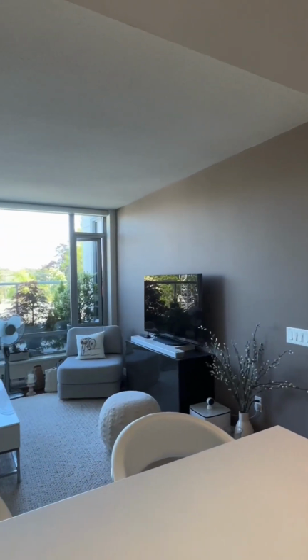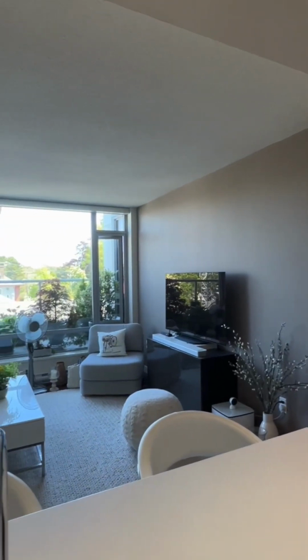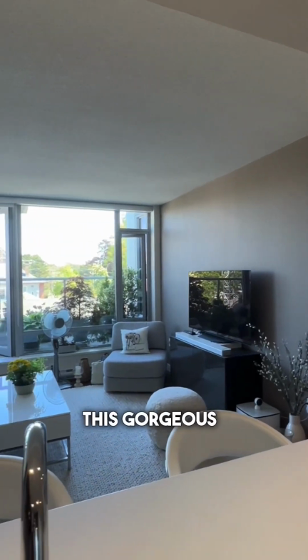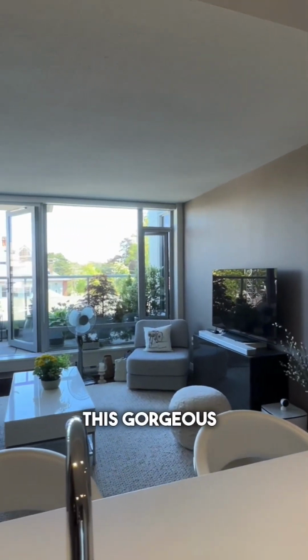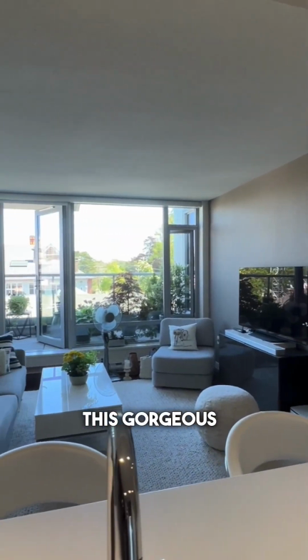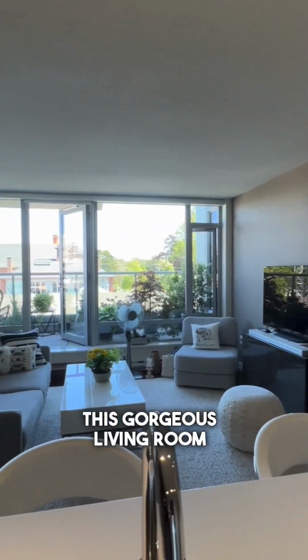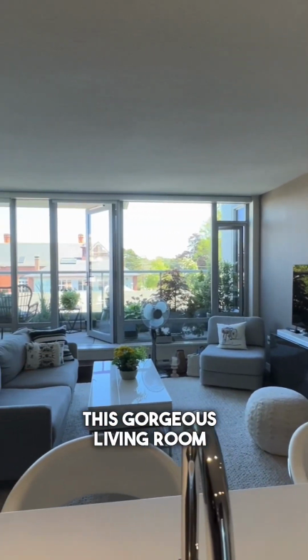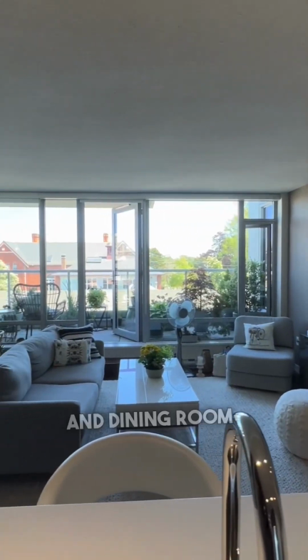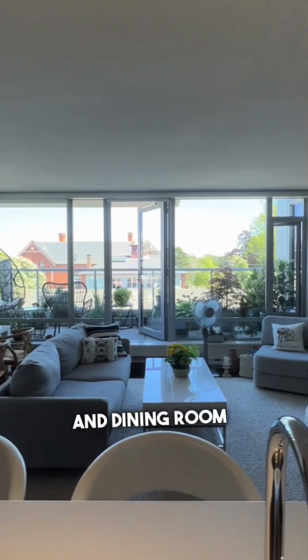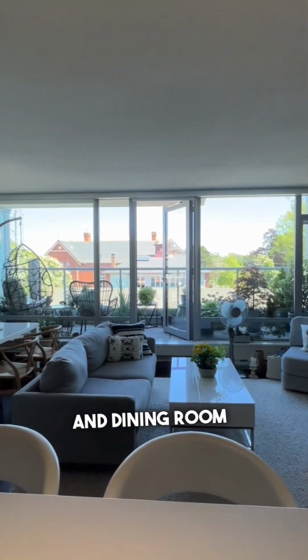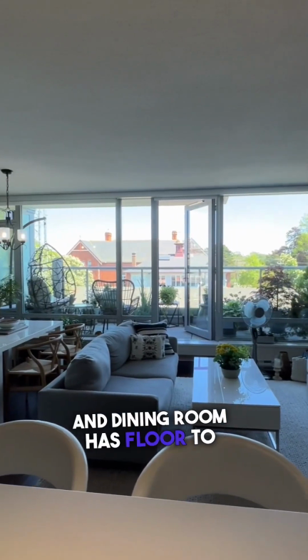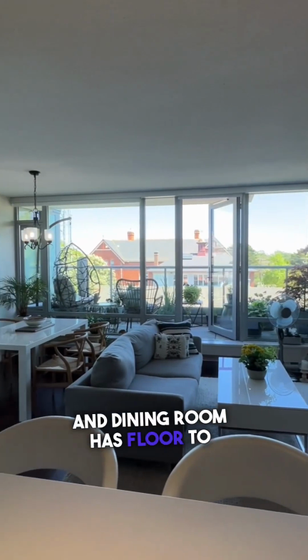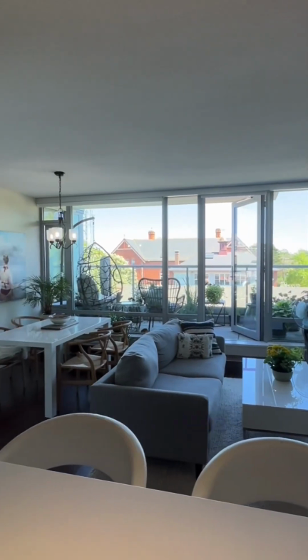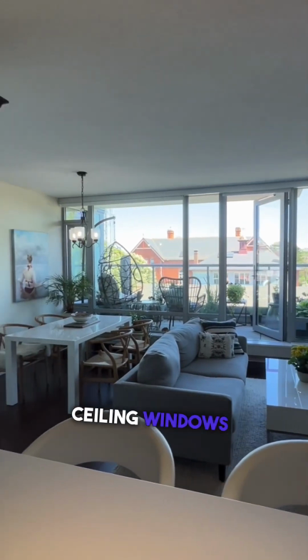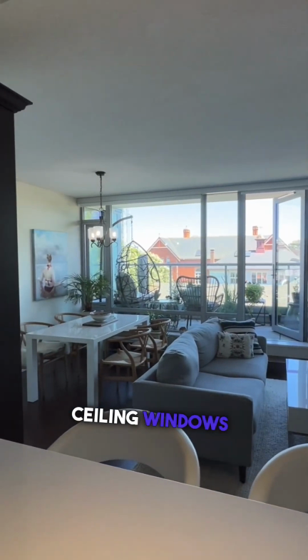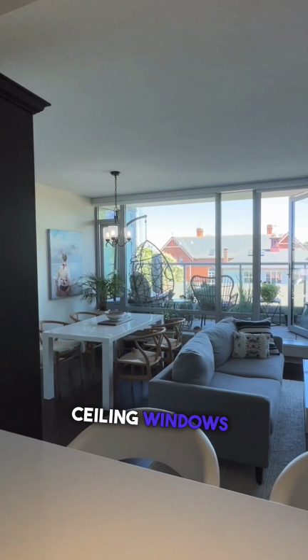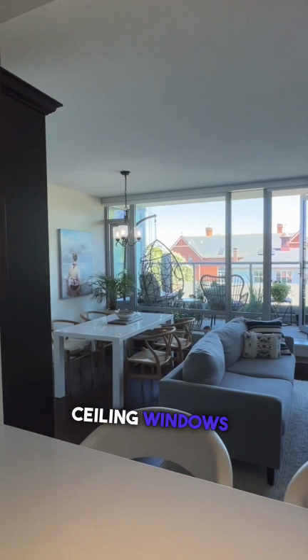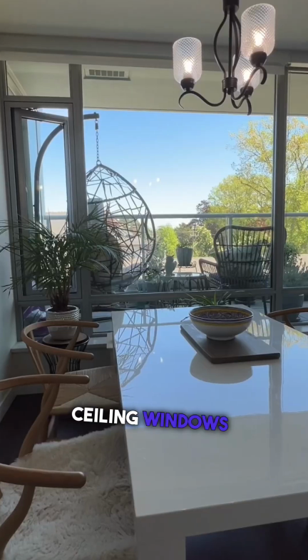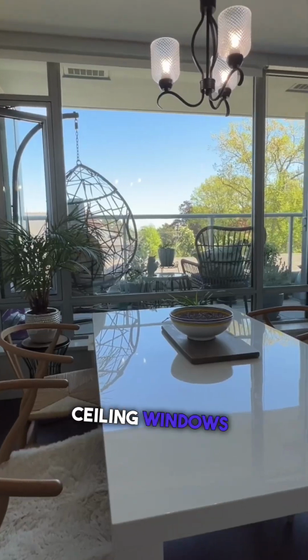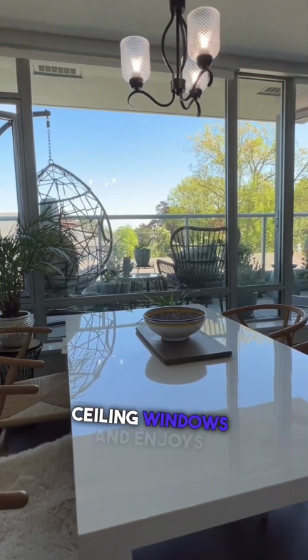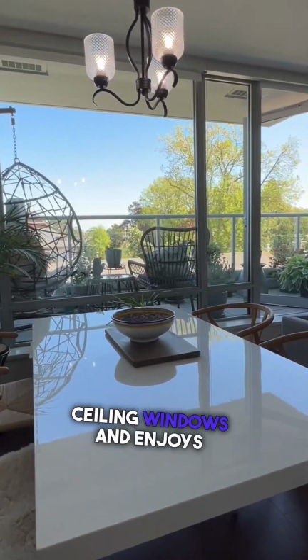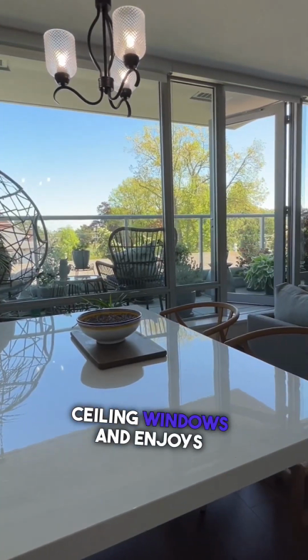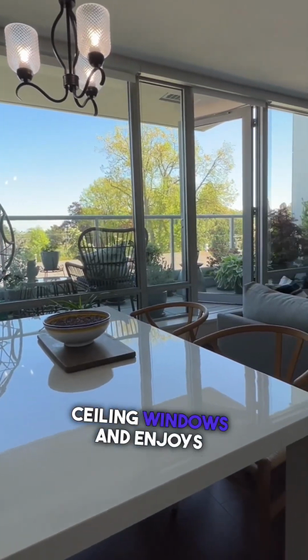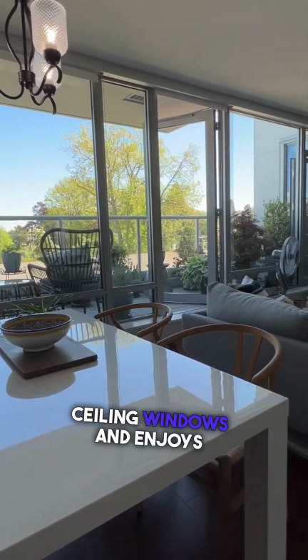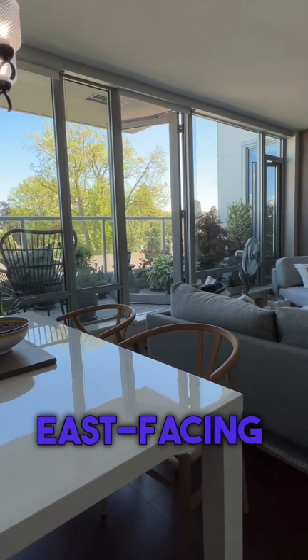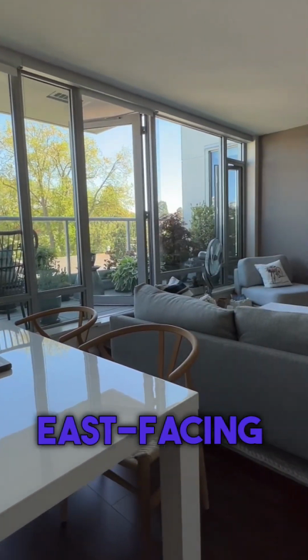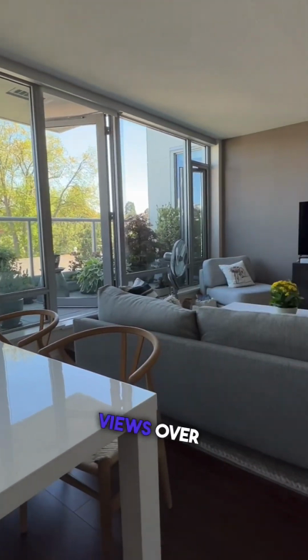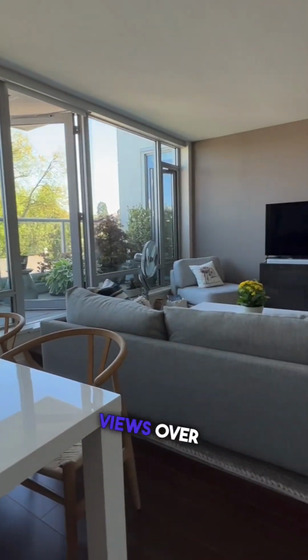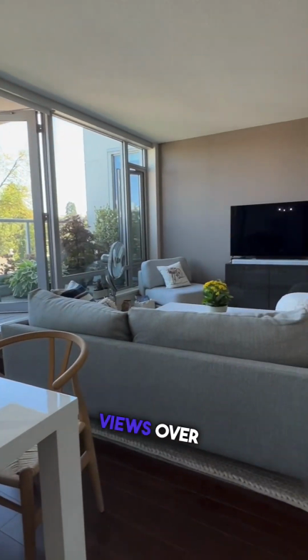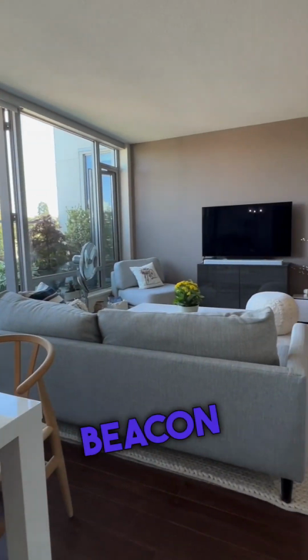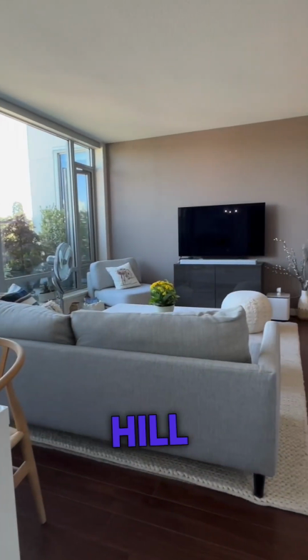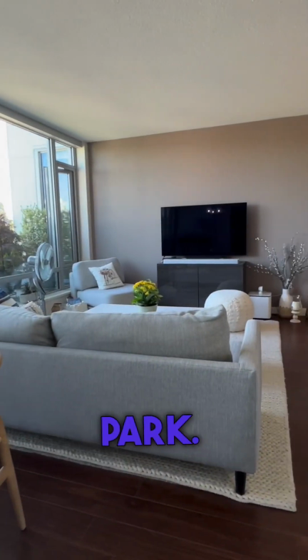This gorgeous living room and dining room has floor to ceiling windows and enjoys east facing views over Beacon Hill Park.